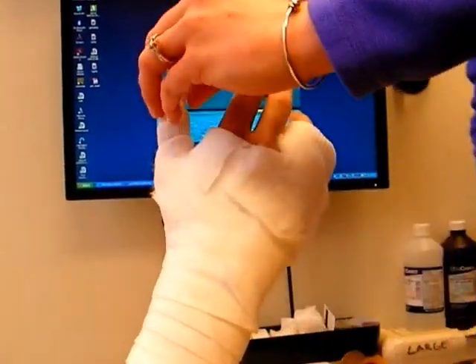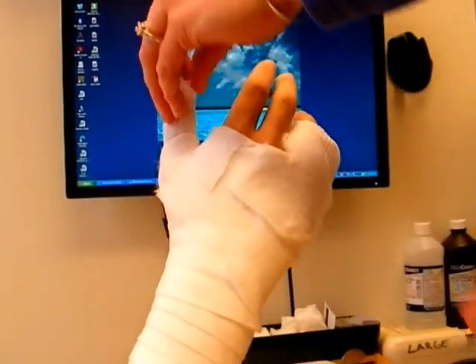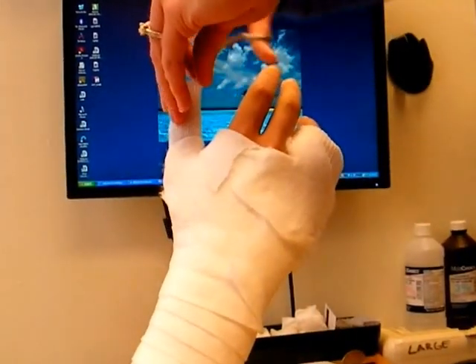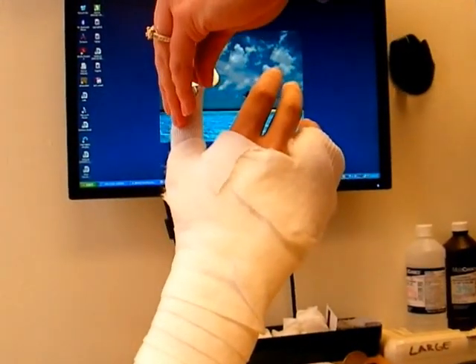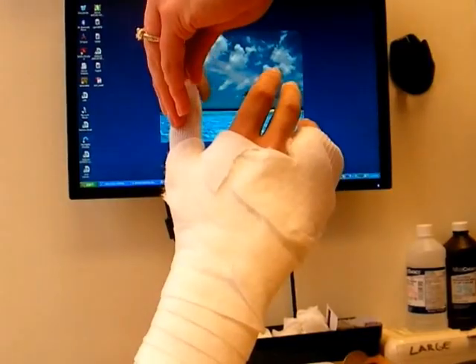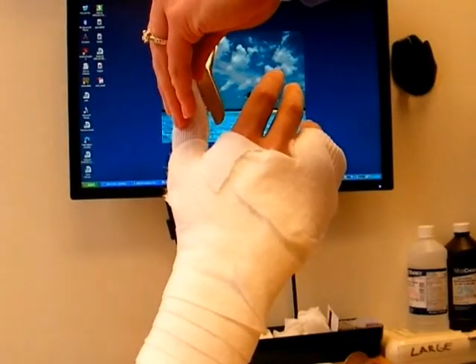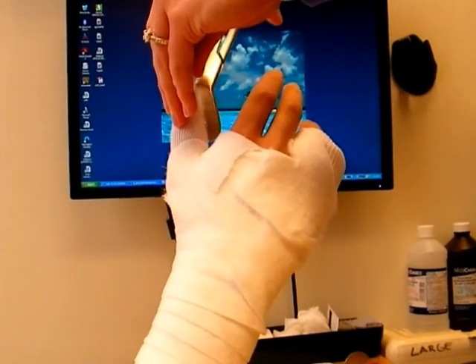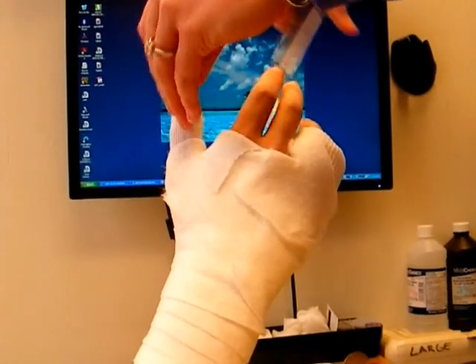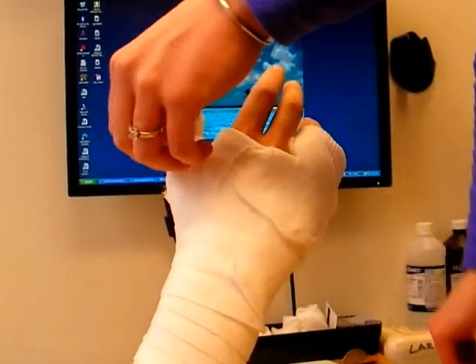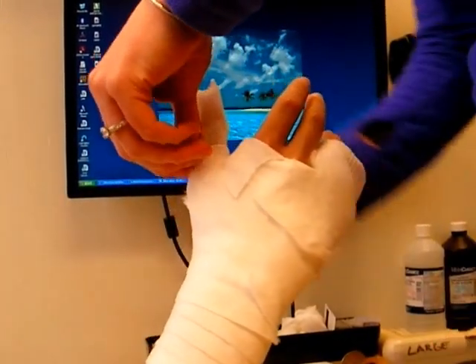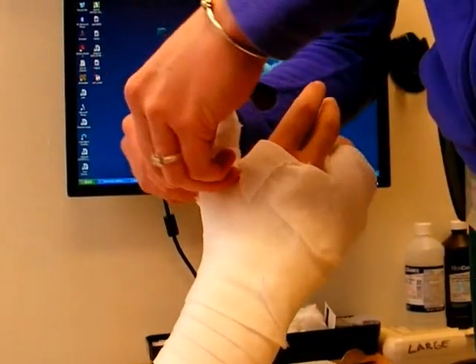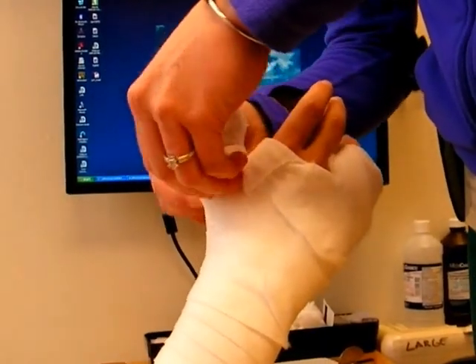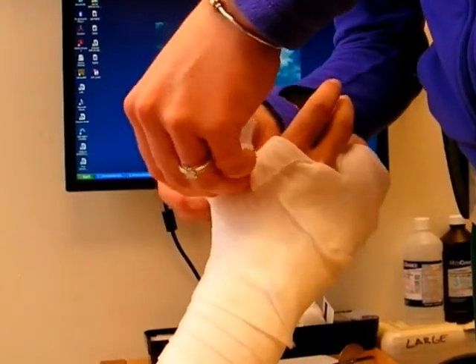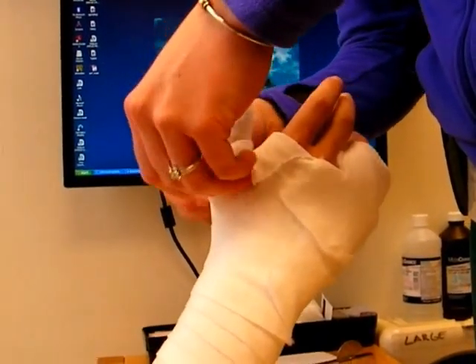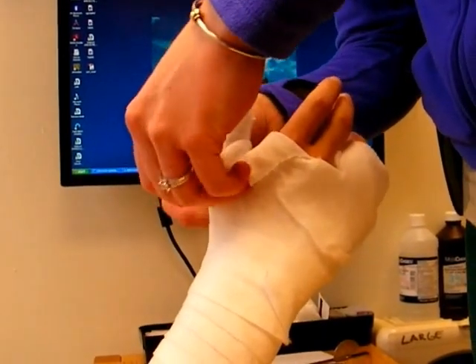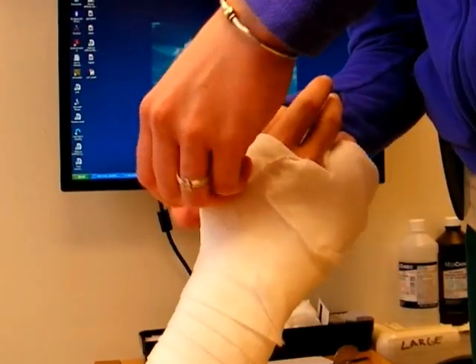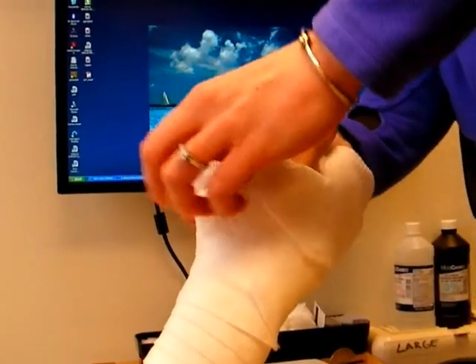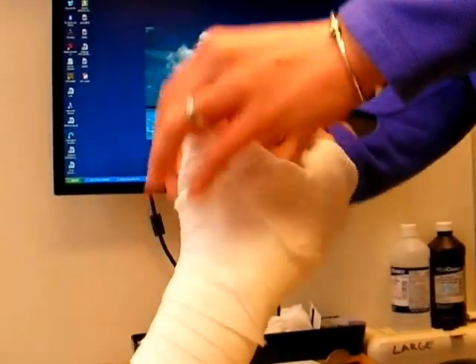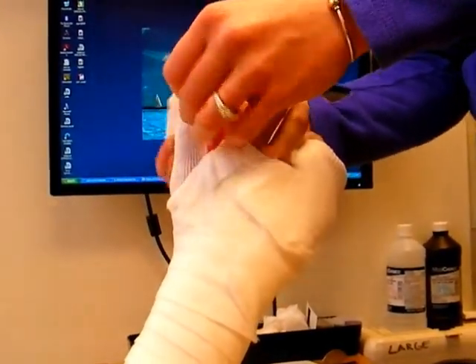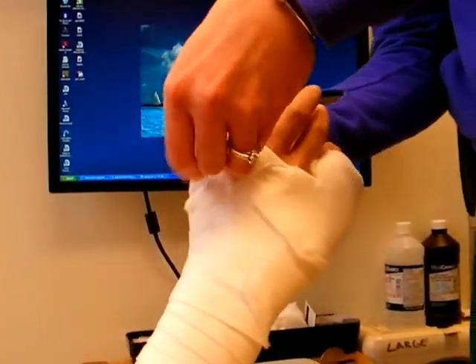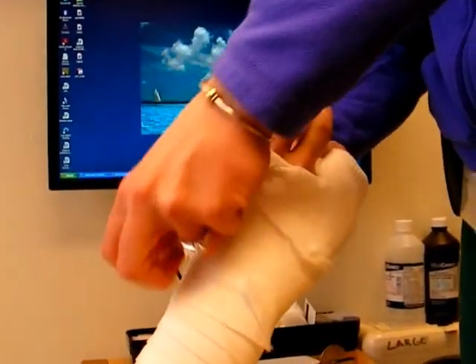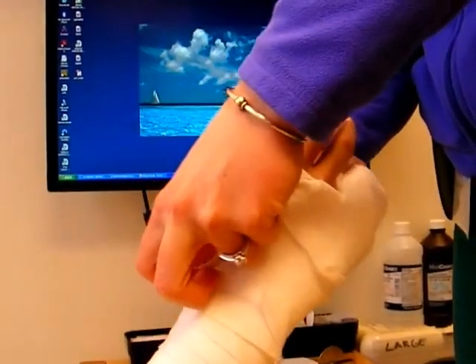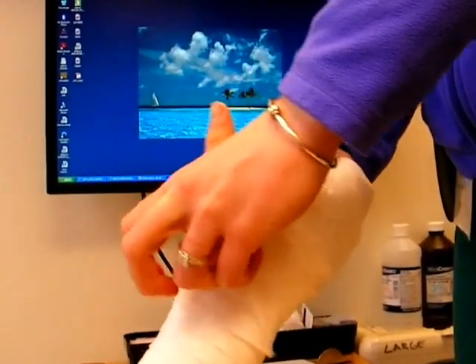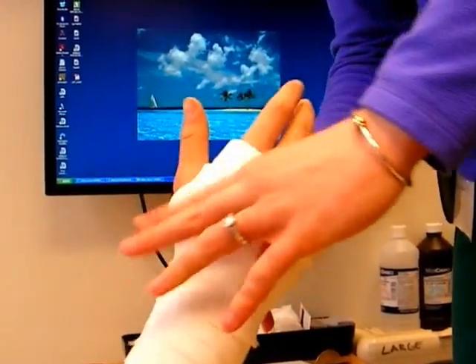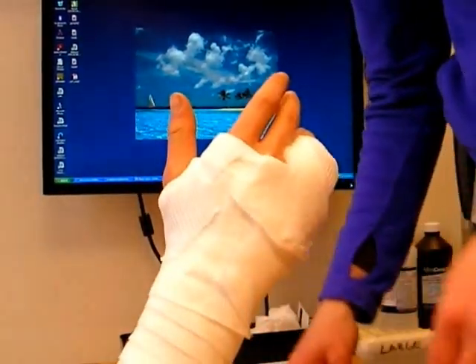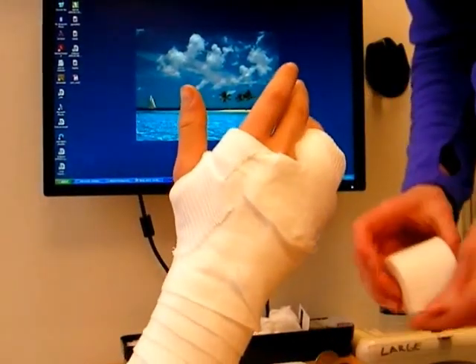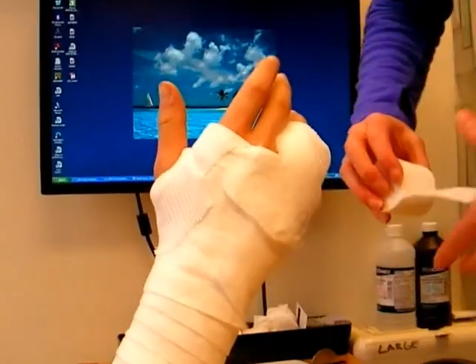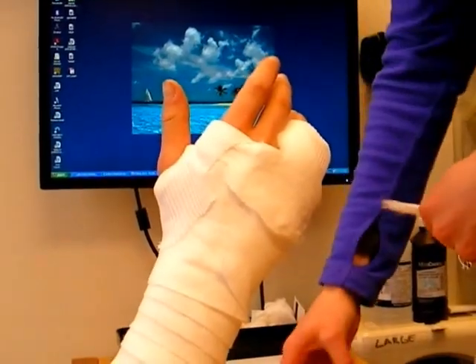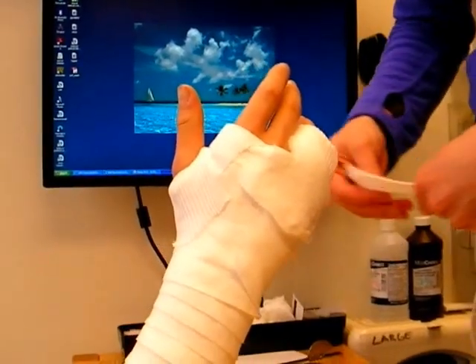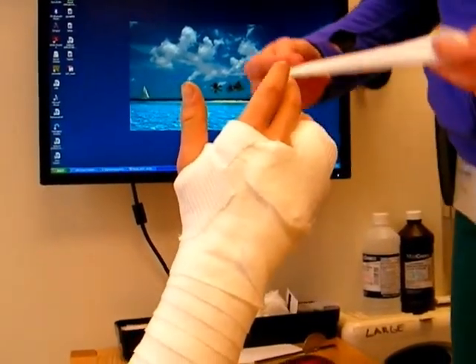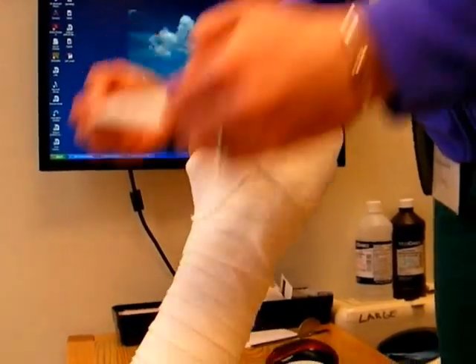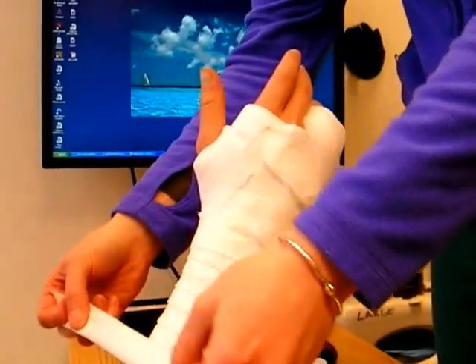After all of the cotton has been applied, the stockinette is folded back over the edges of the web roll just to make the edges of the cast neater and to prevent younger patients, especially small children, from picking at the web roll and pulling all of the padding out of the edges of the cast.